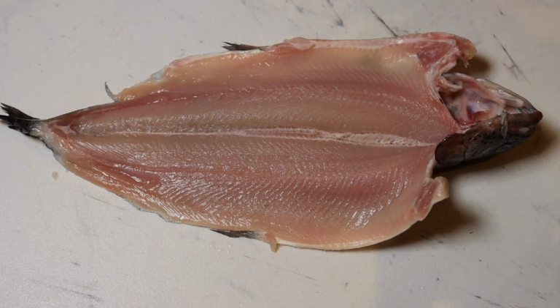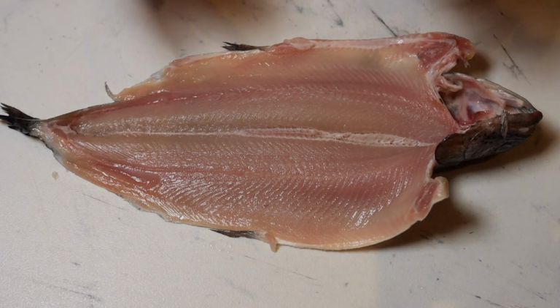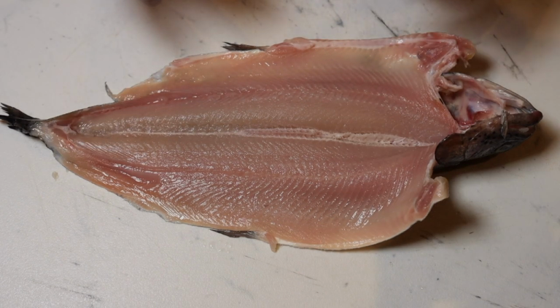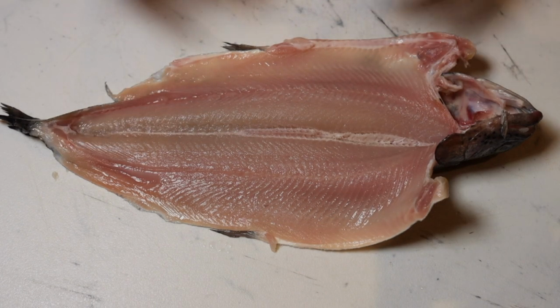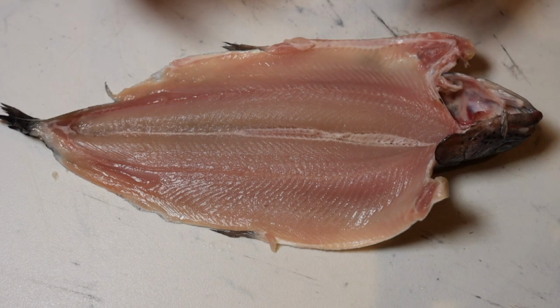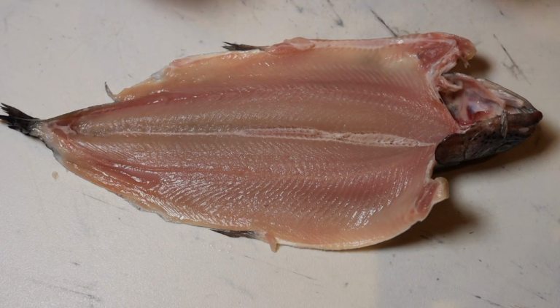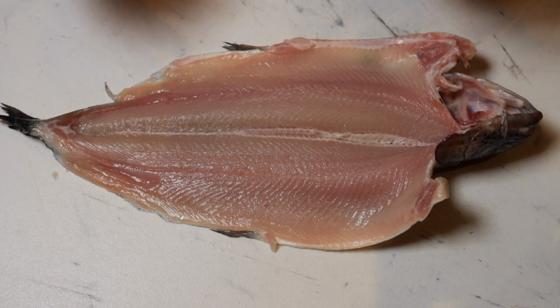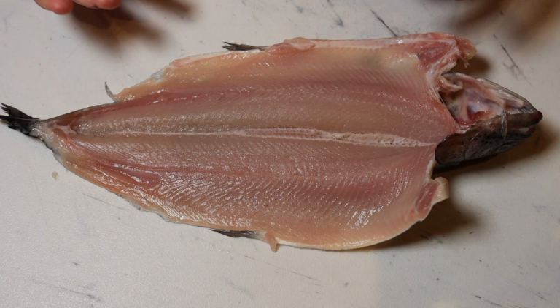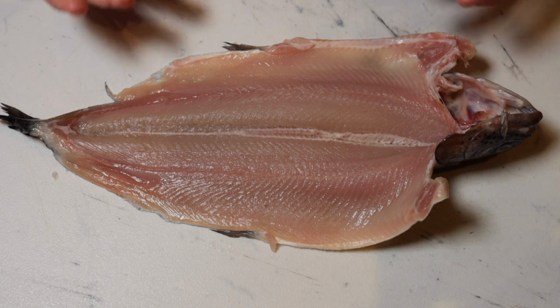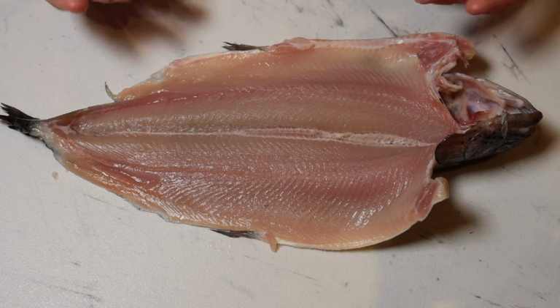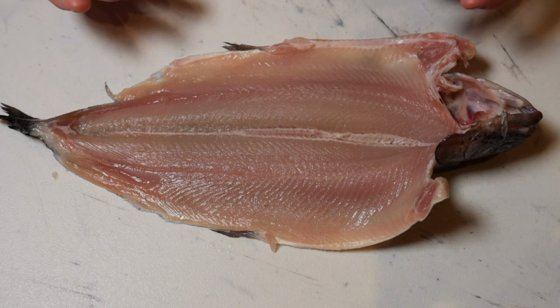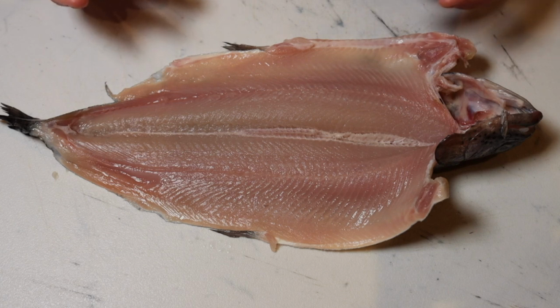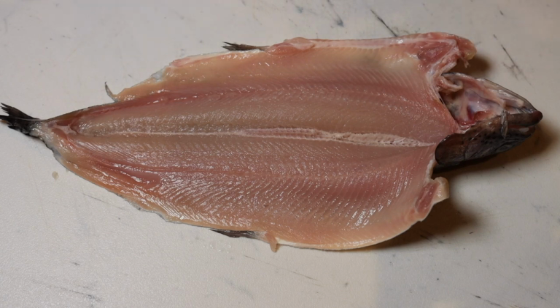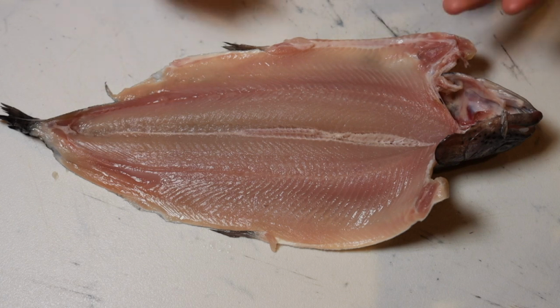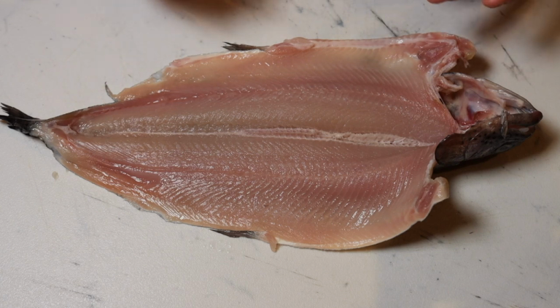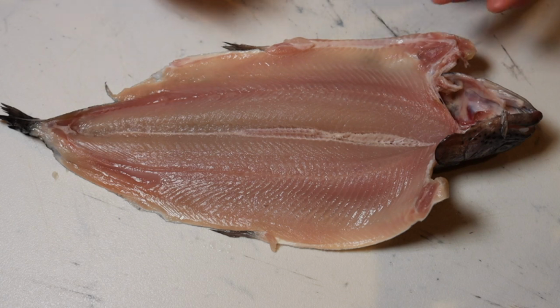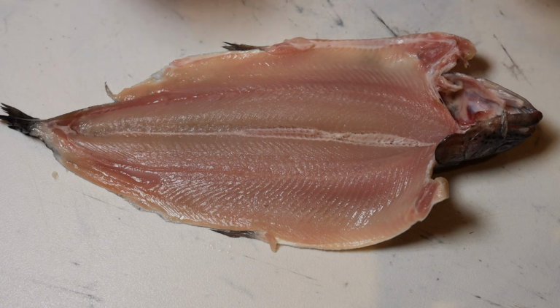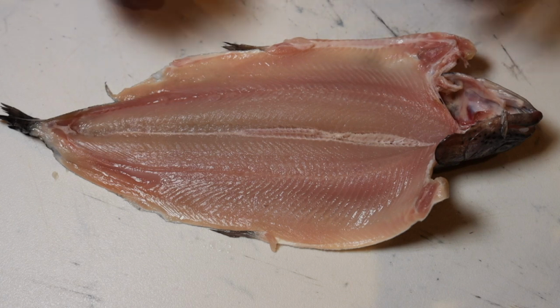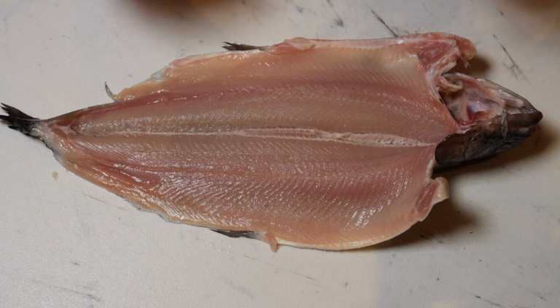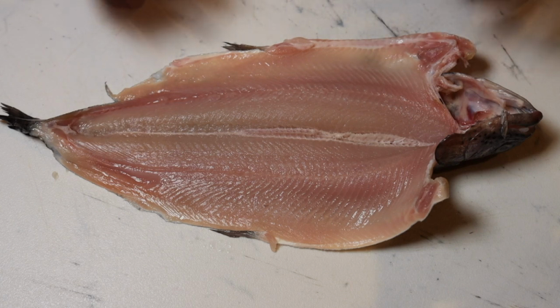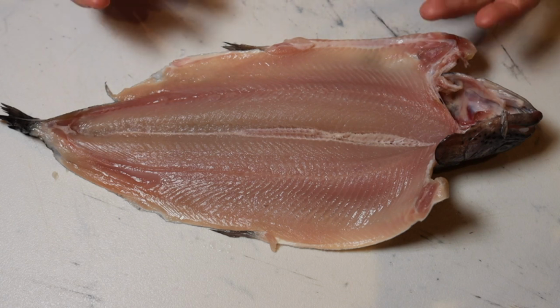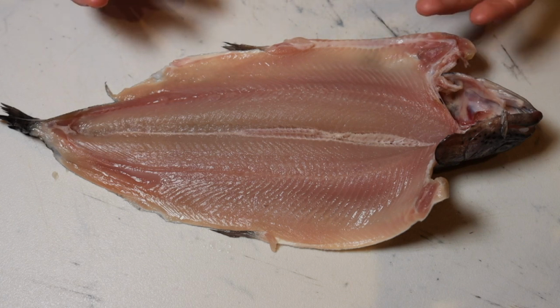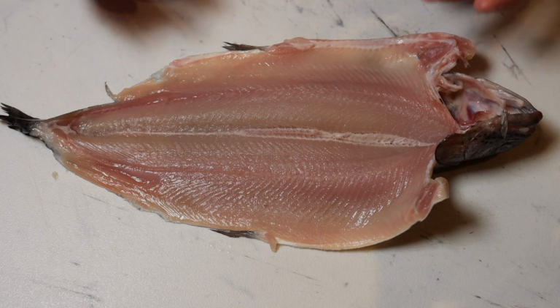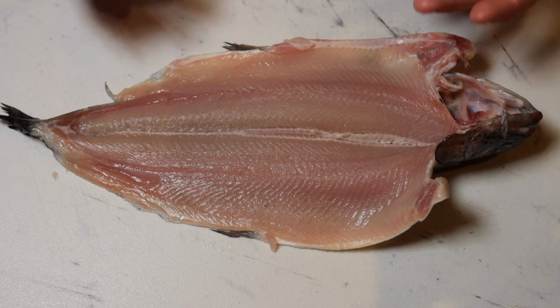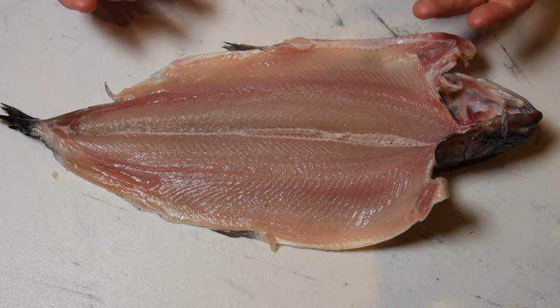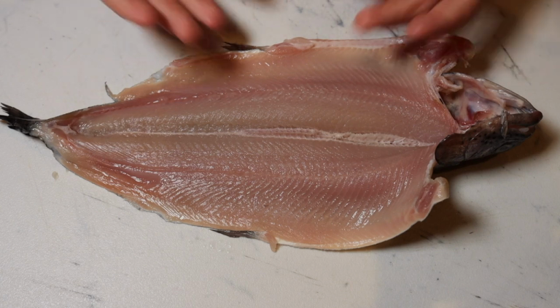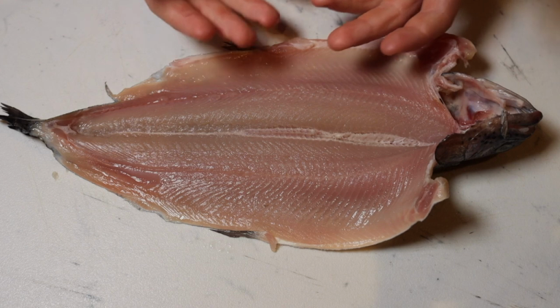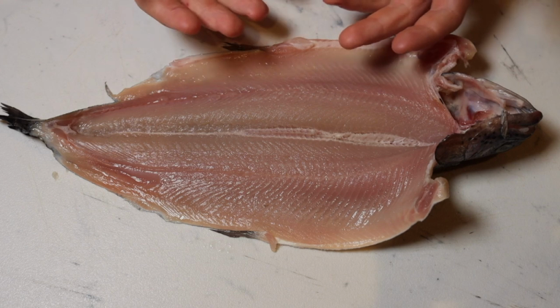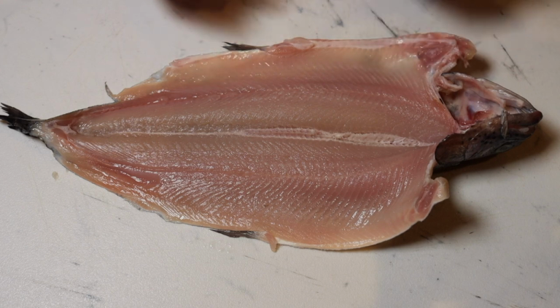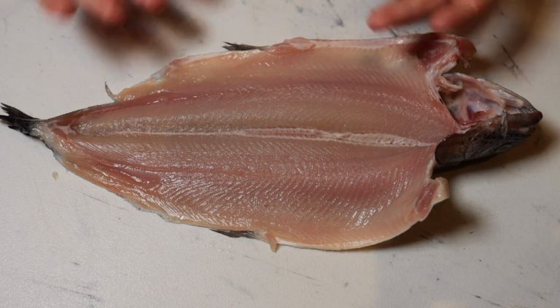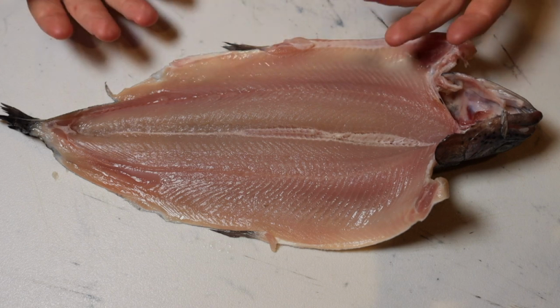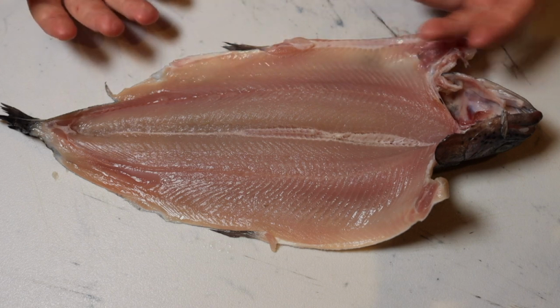Today we're going to be pan frying this trout. We're going to lightly dredge it in seasoned flour, sauté it in butter, and then top it with a simple brown butter sauce with lemon juice and fresh parsley. So let's go straight to it.